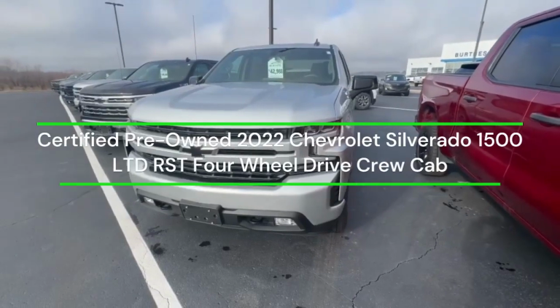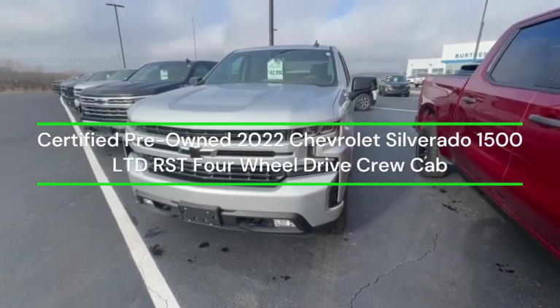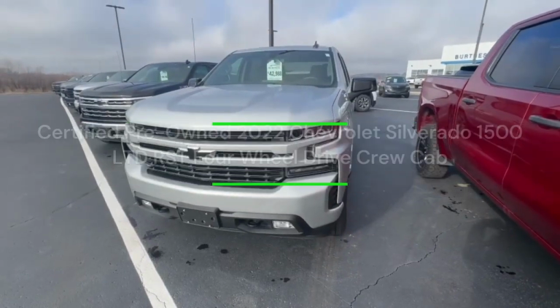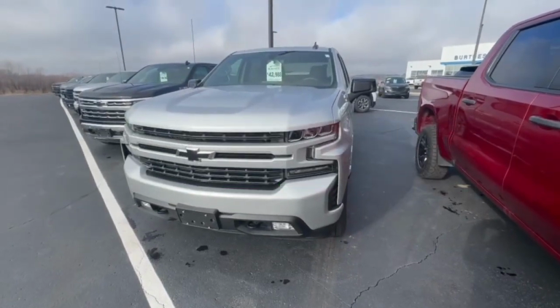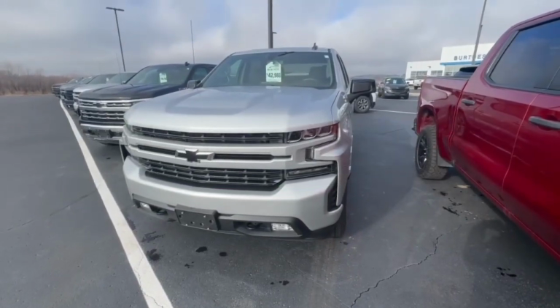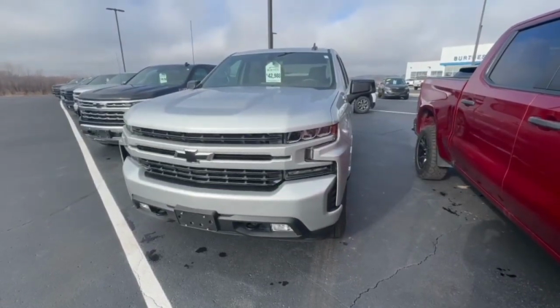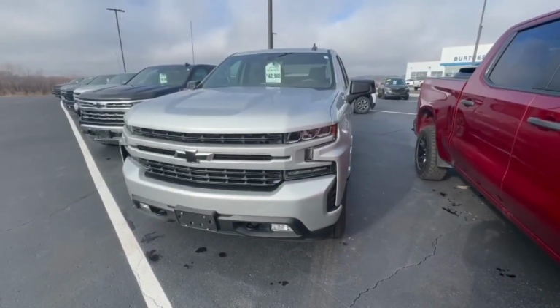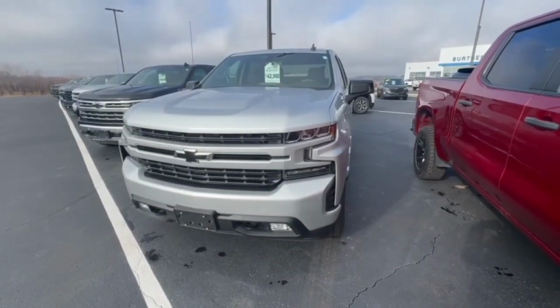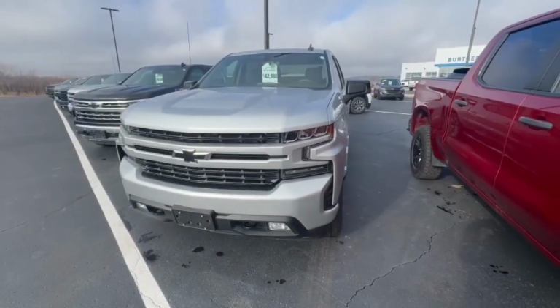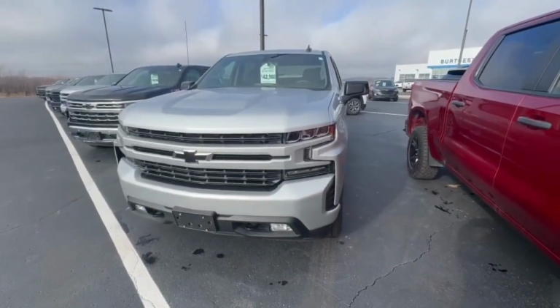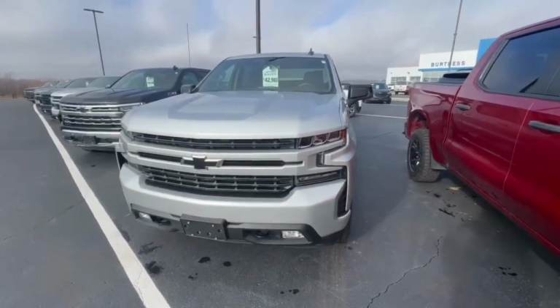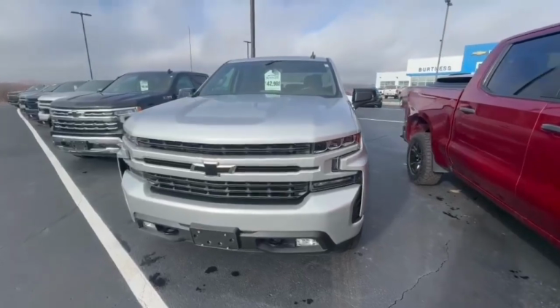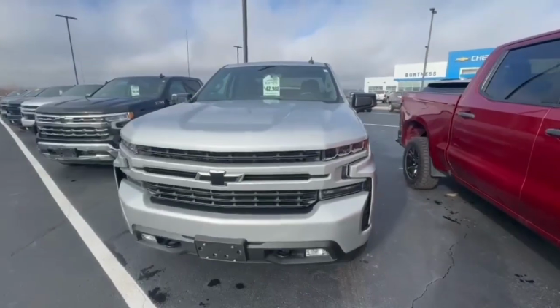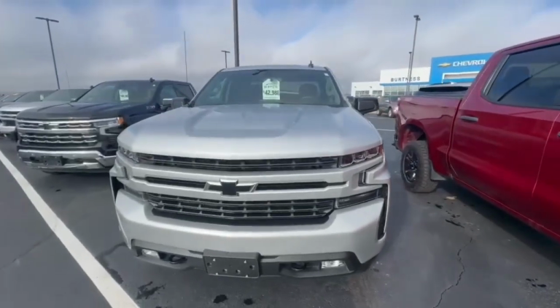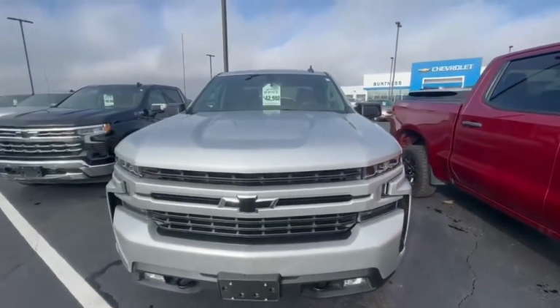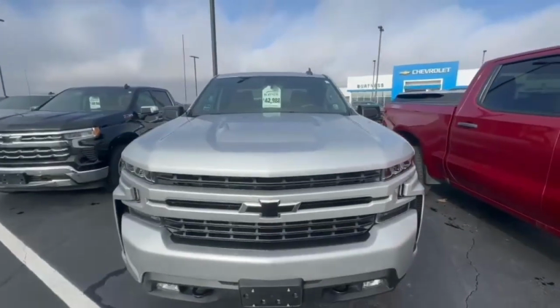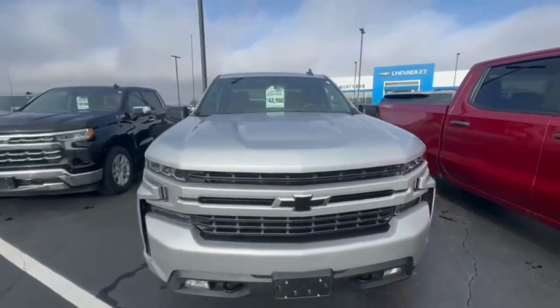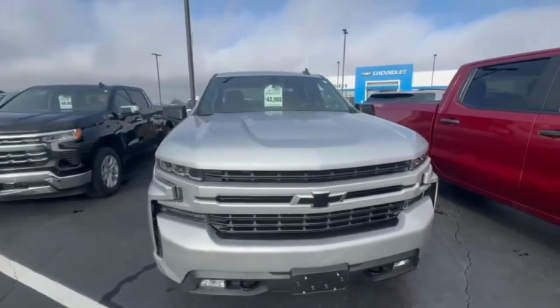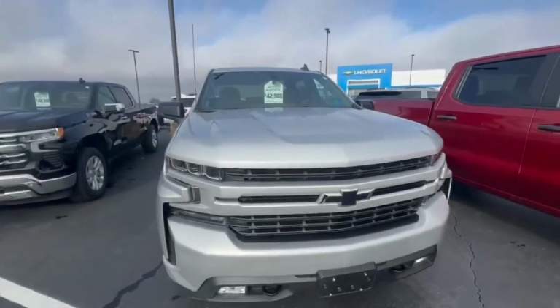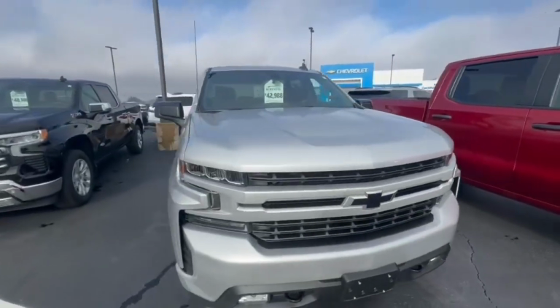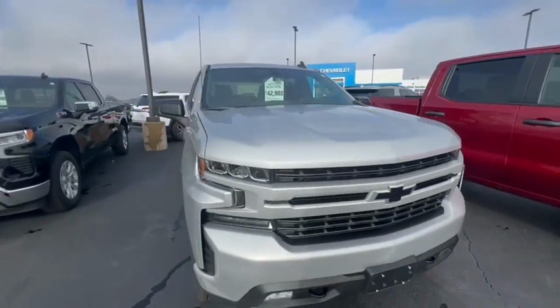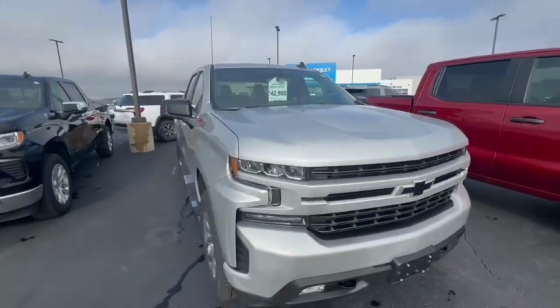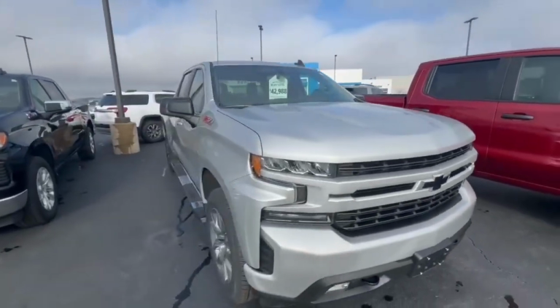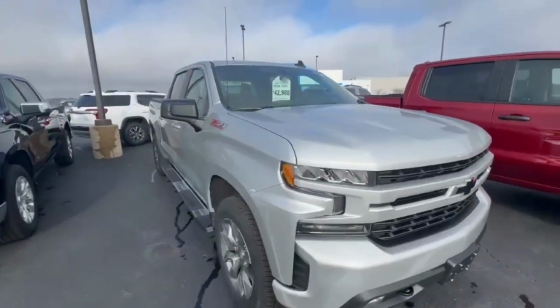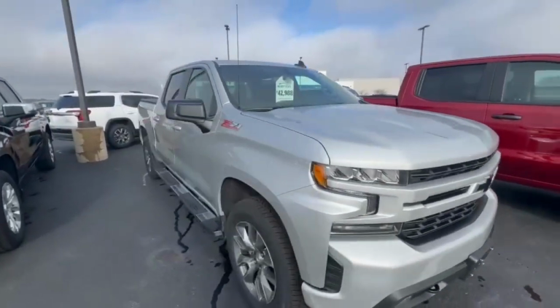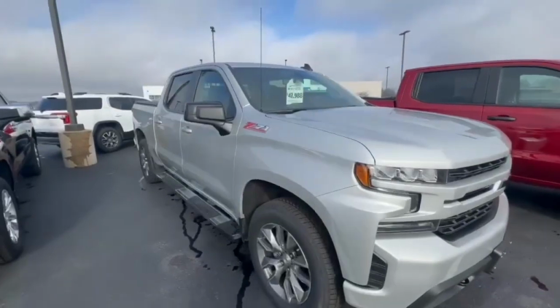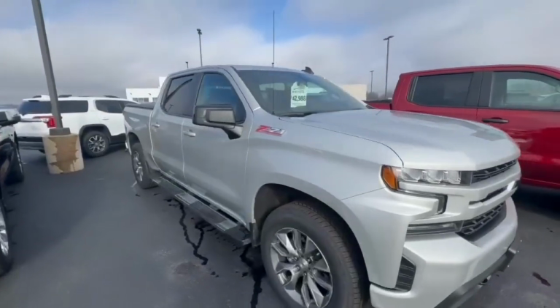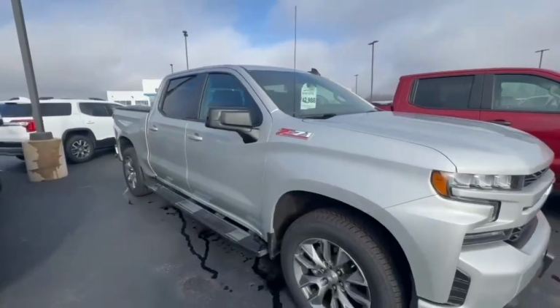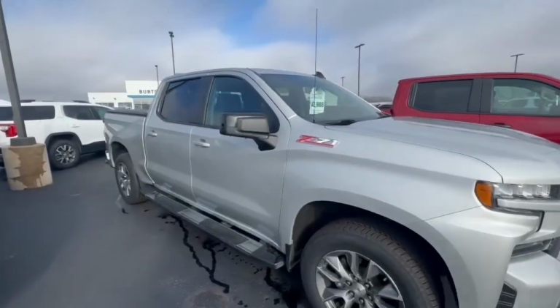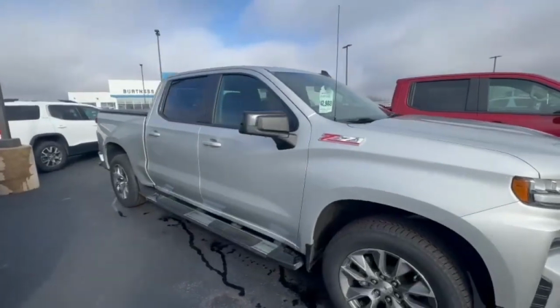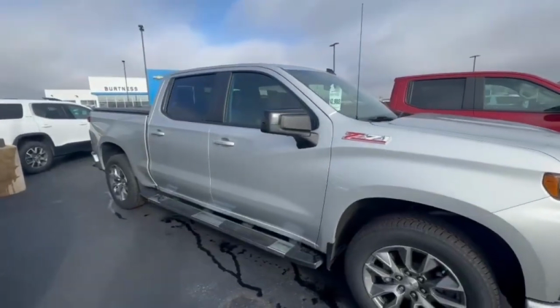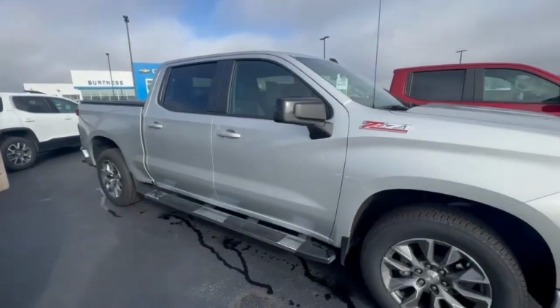Good morning, Zach. My name is Jared out at Burton Chevrolet in Orfordville, Wisconsin. Here is a video on our 2022 Silverado Limited RST, the Z71 you asked about.